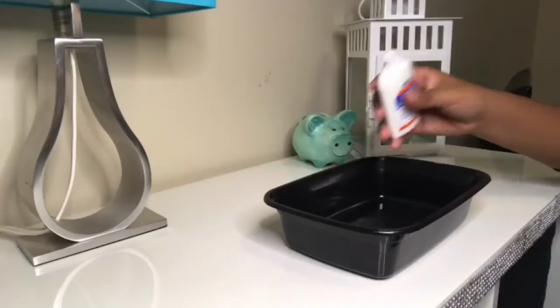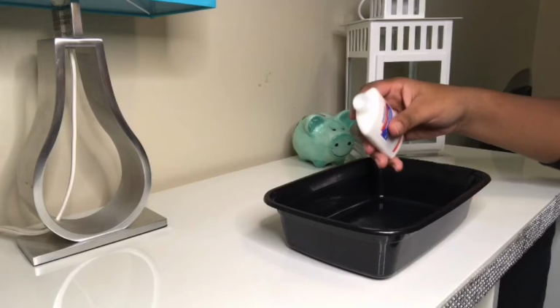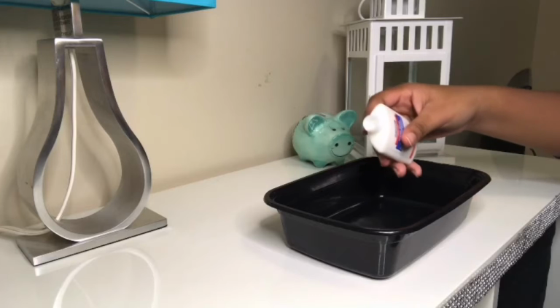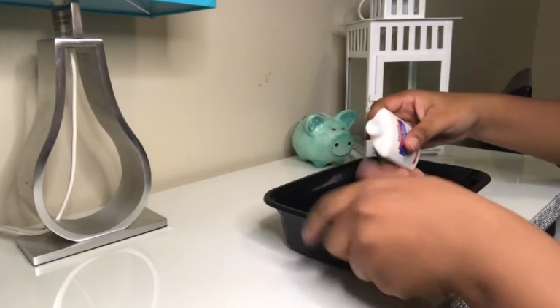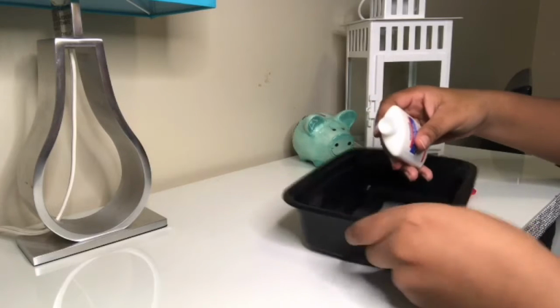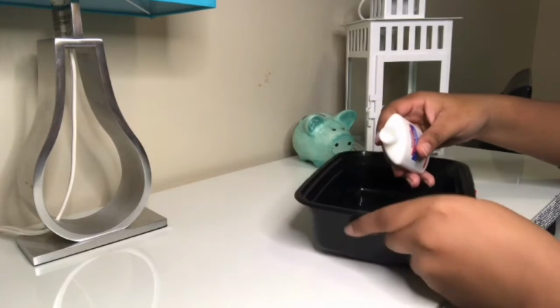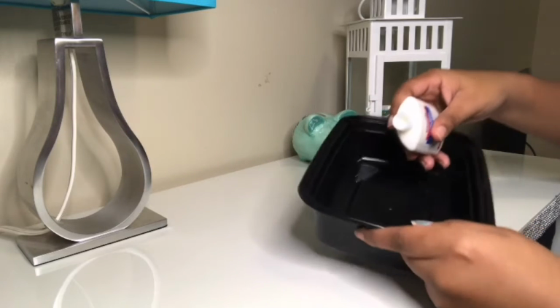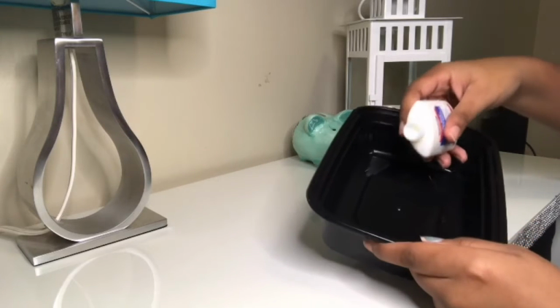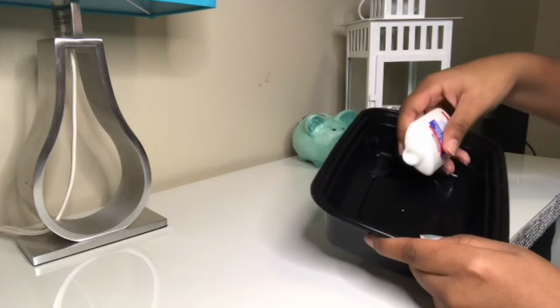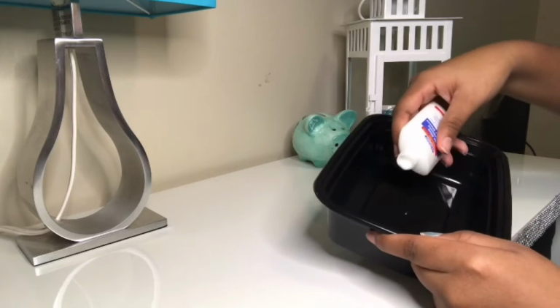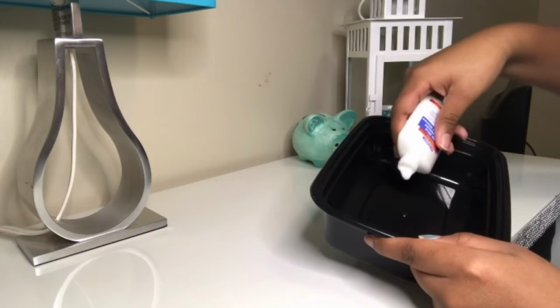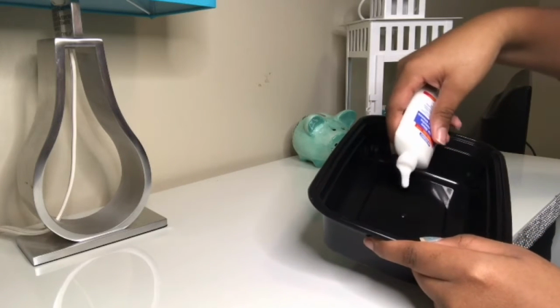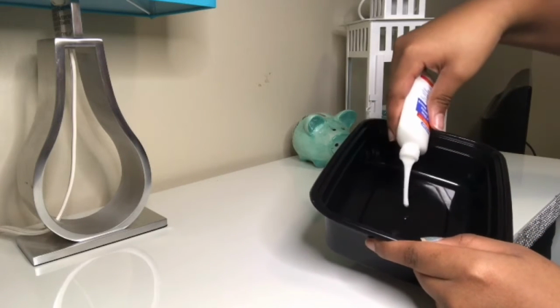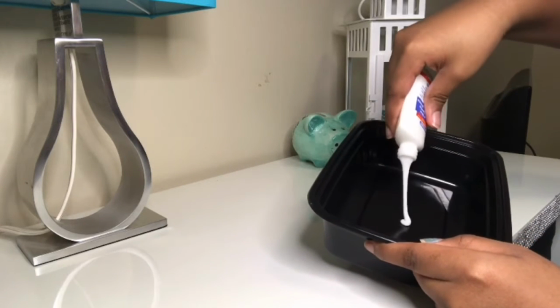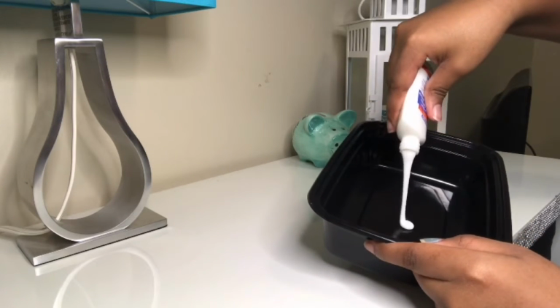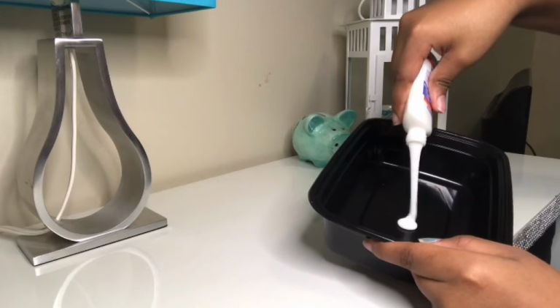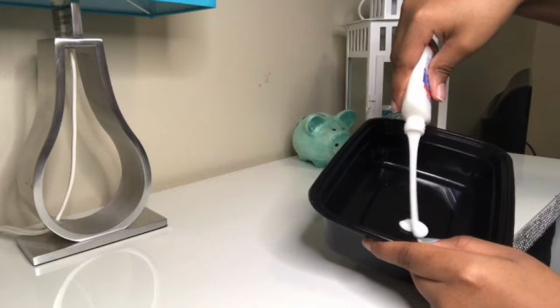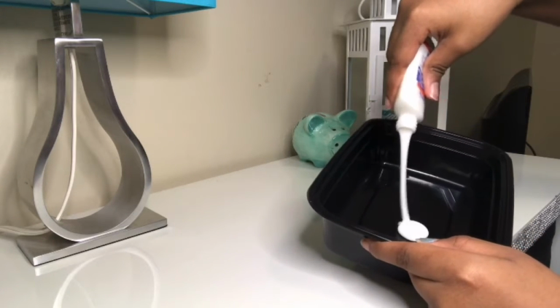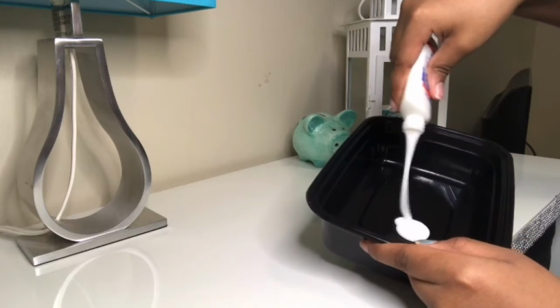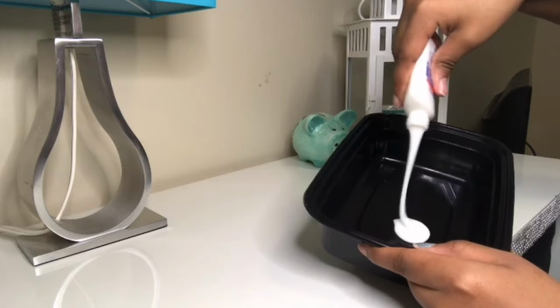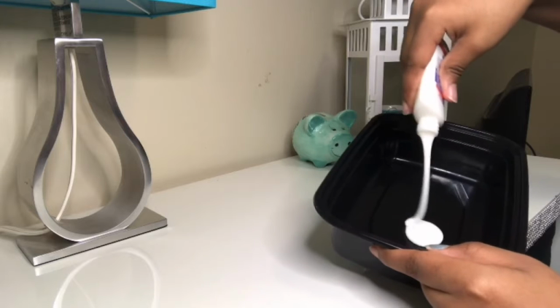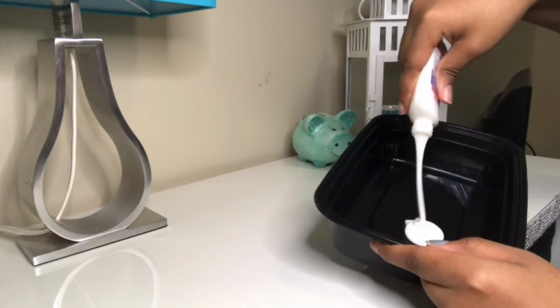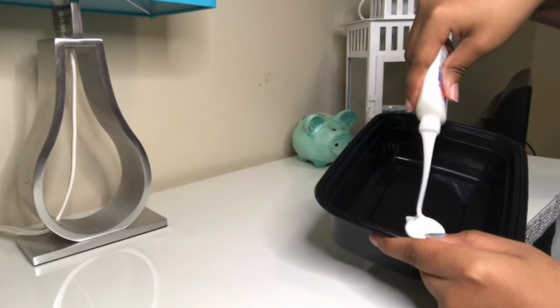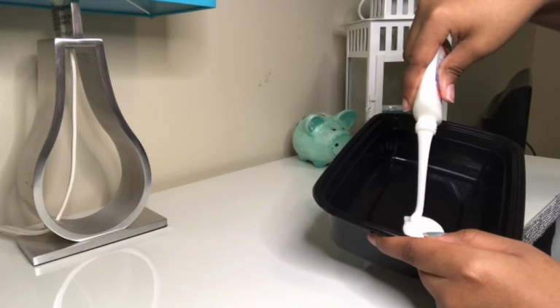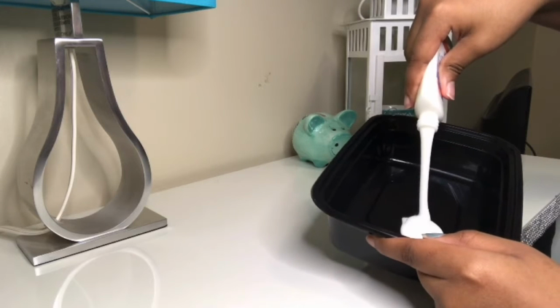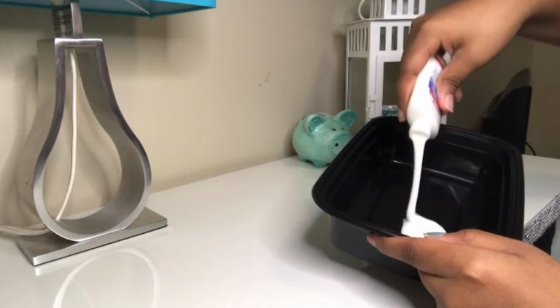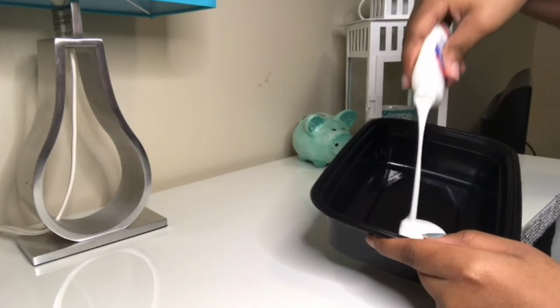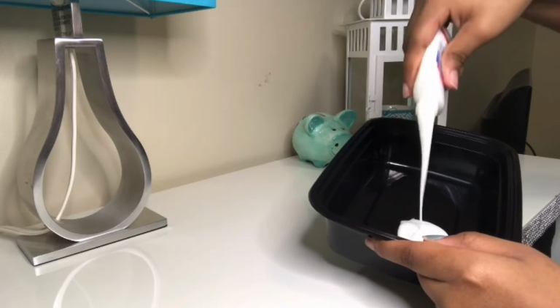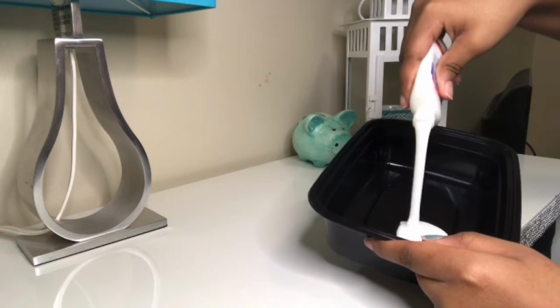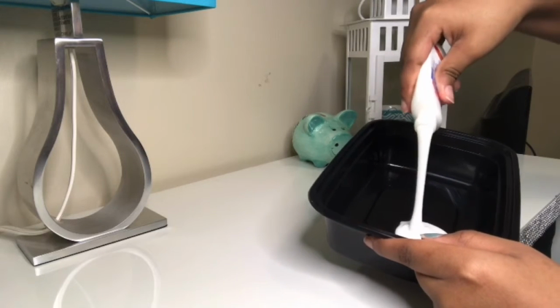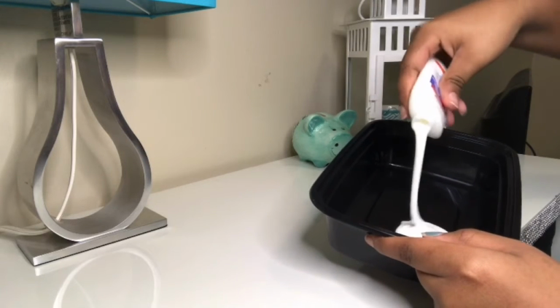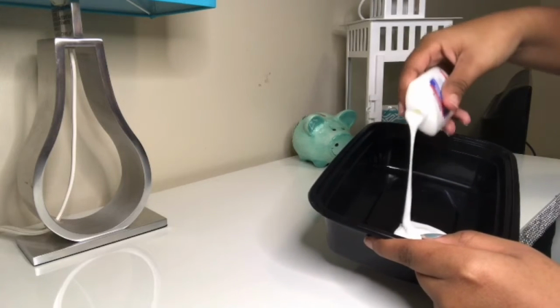So finally I was able to open the bottom of the glue and I started to pour it in. At first I didn't know how much to use because I didn't want it to go wrong, but I did use a little bit too much glue.